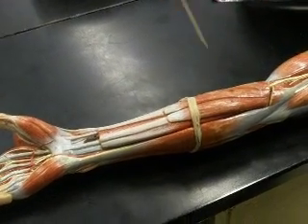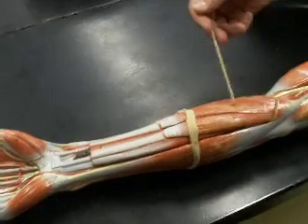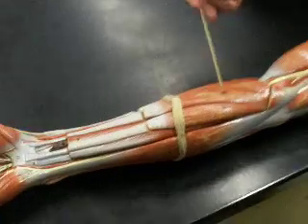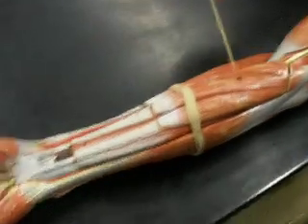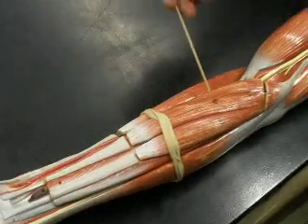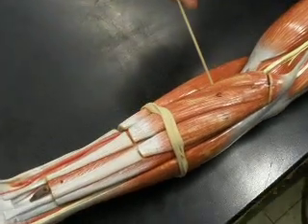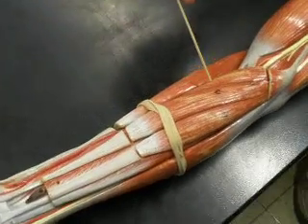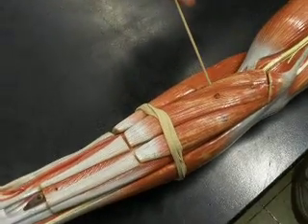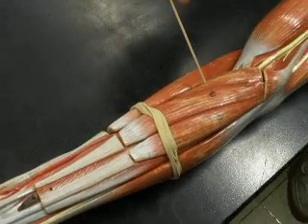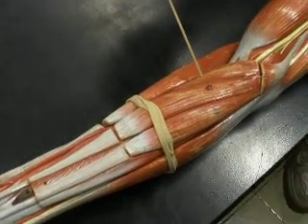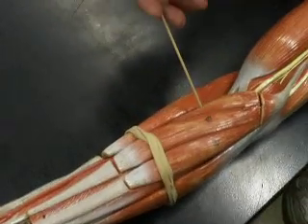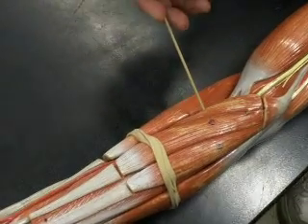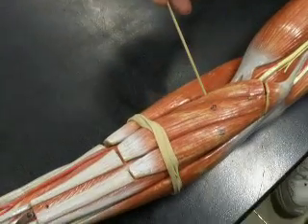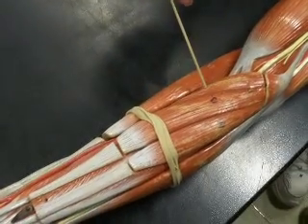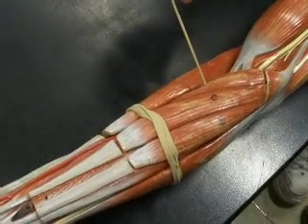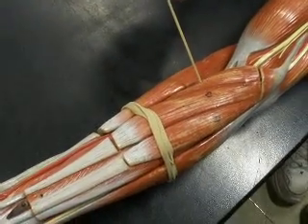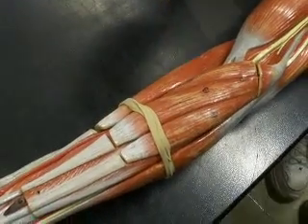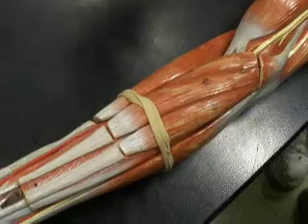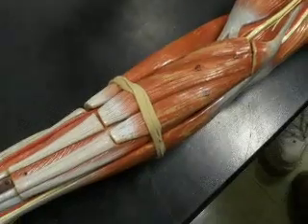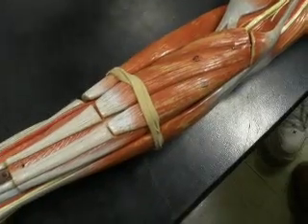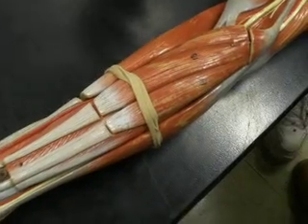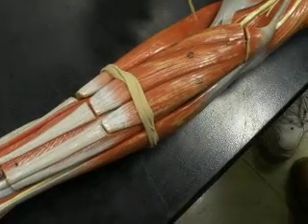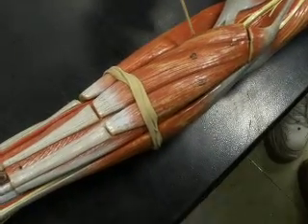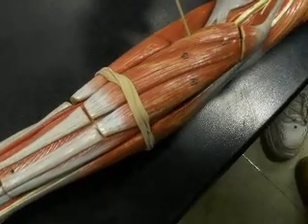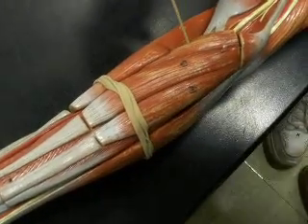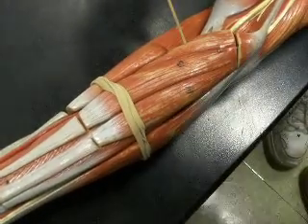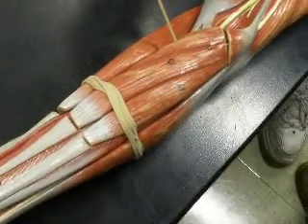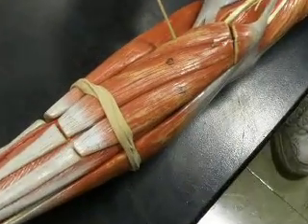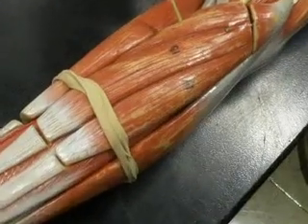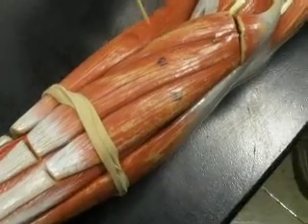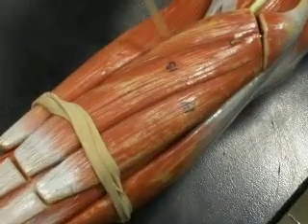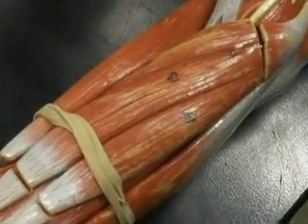Oh, that's the pronator — pronator teres.